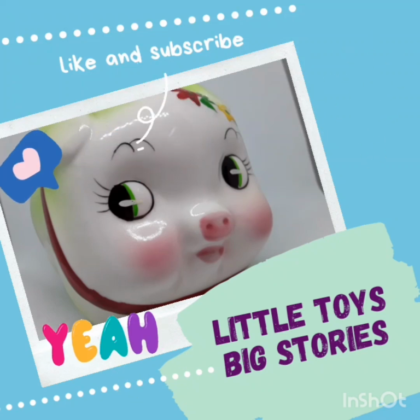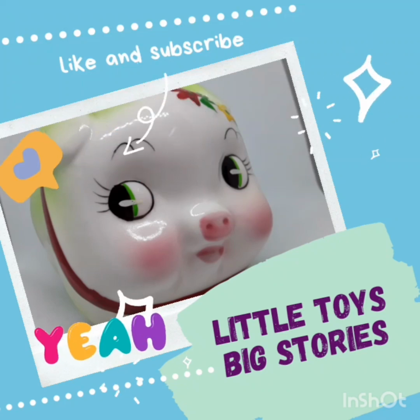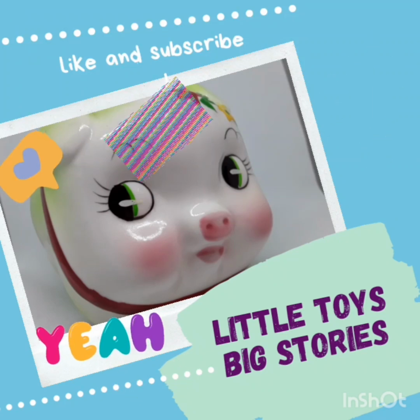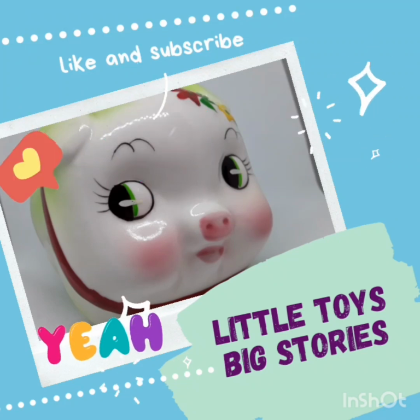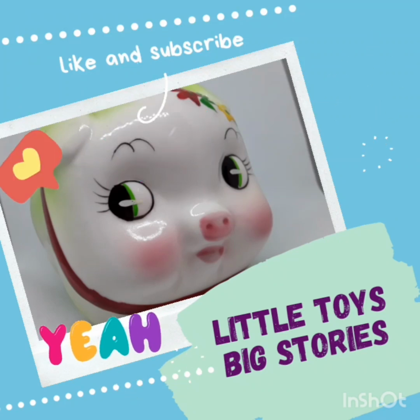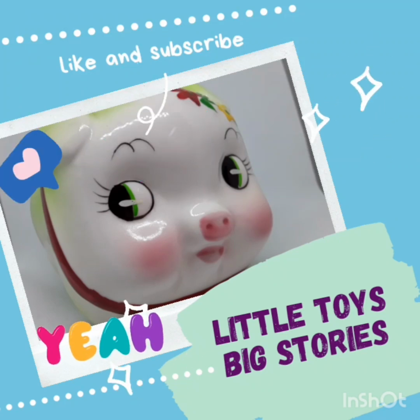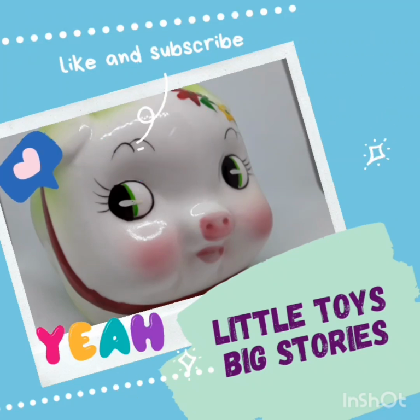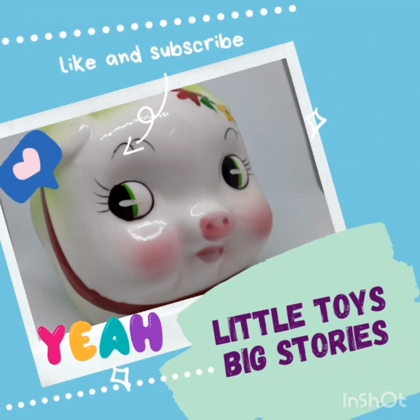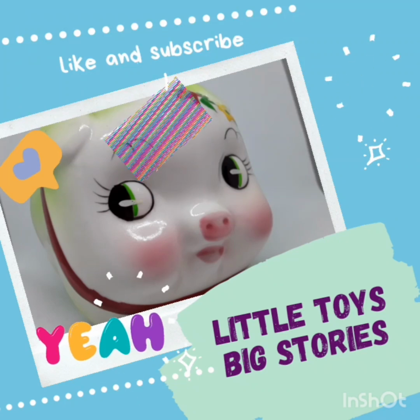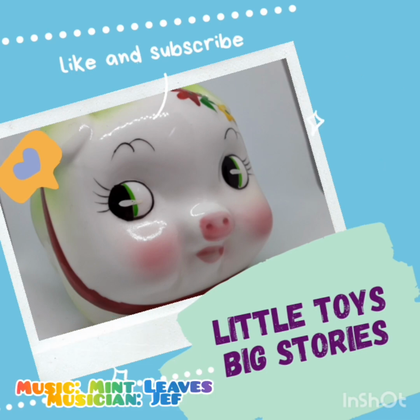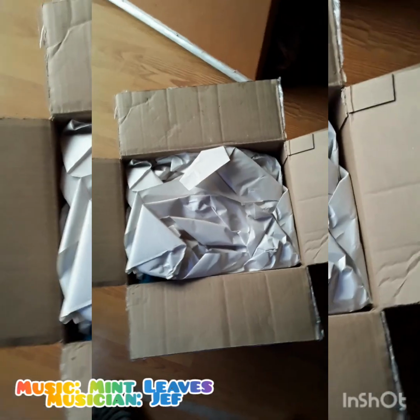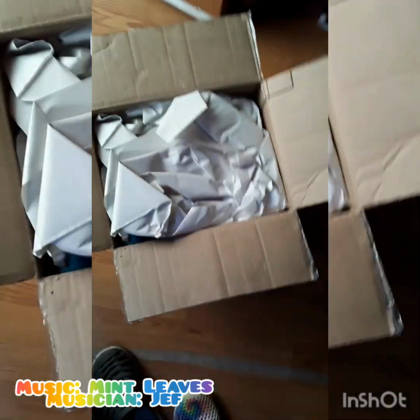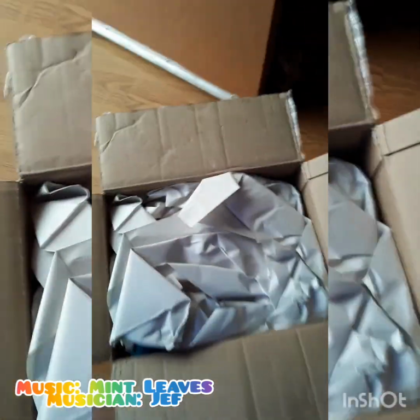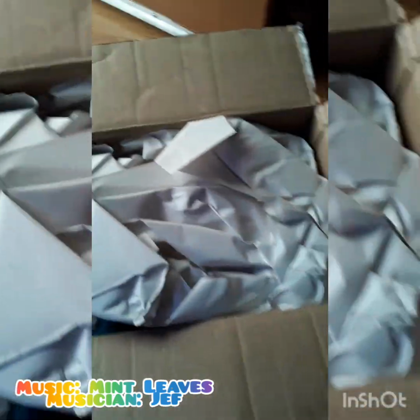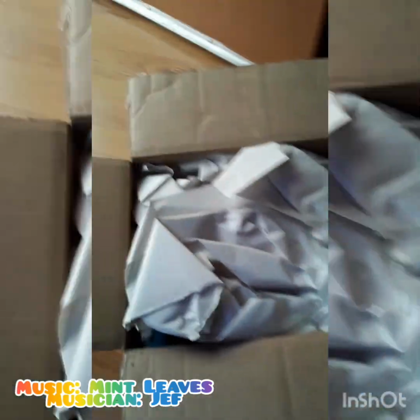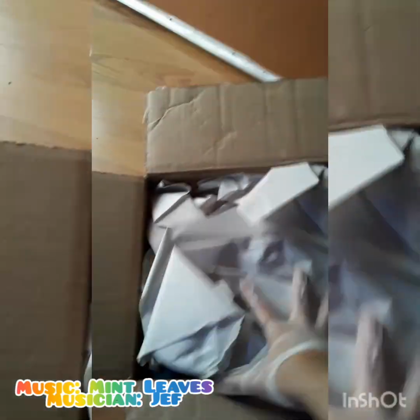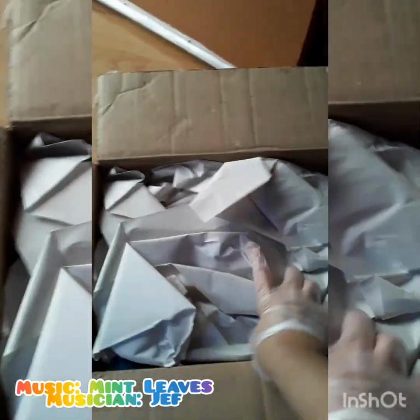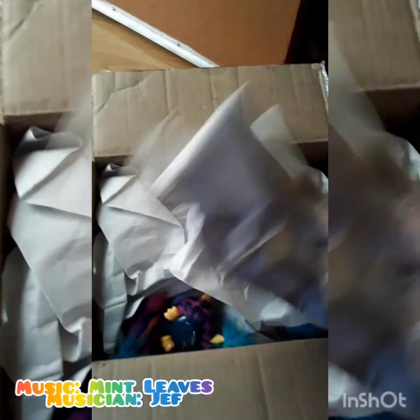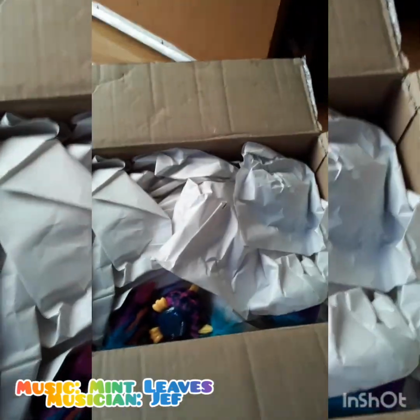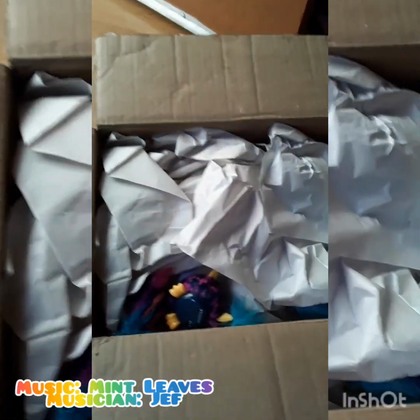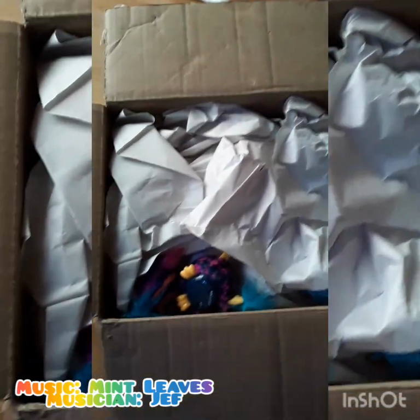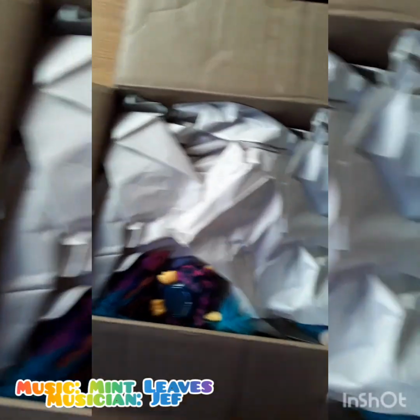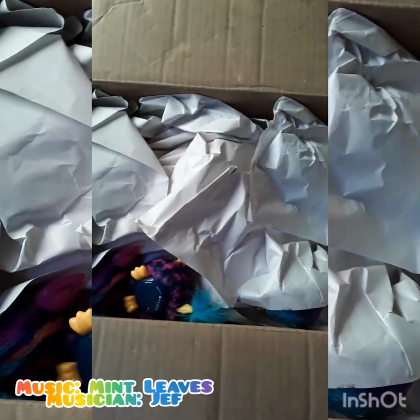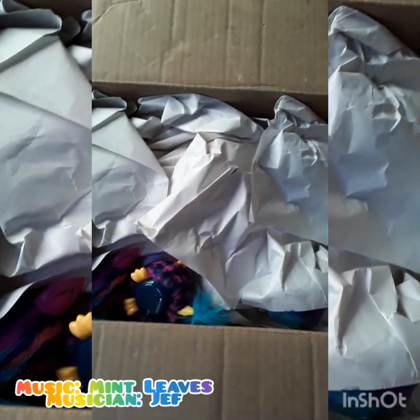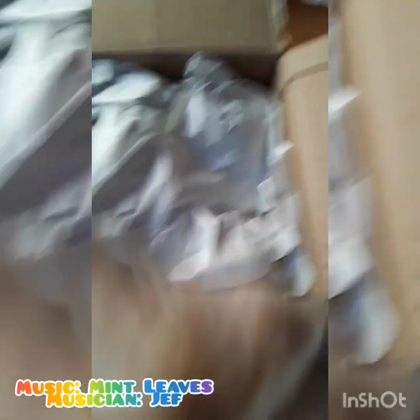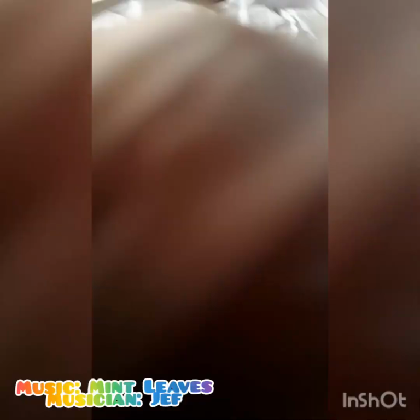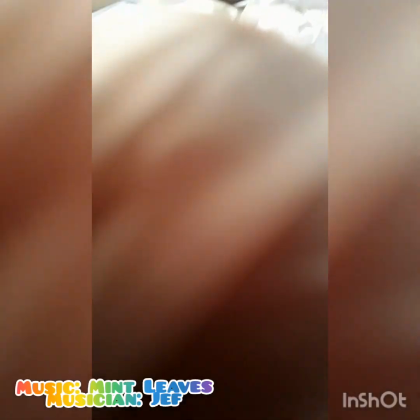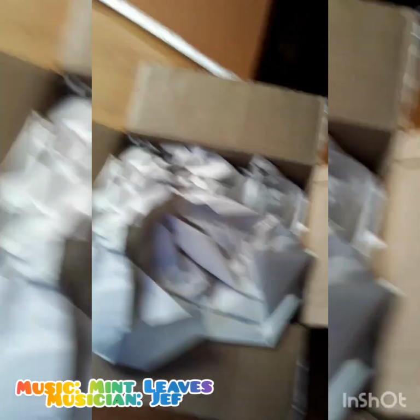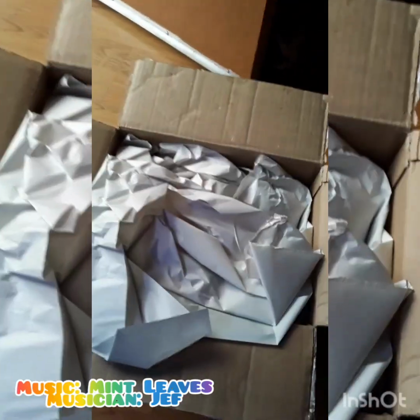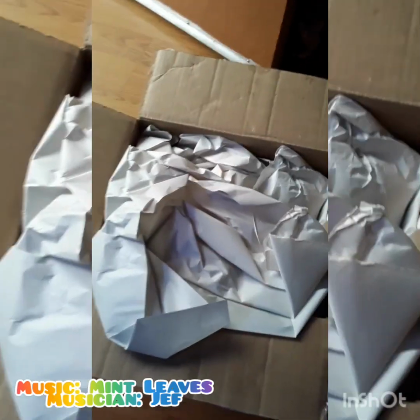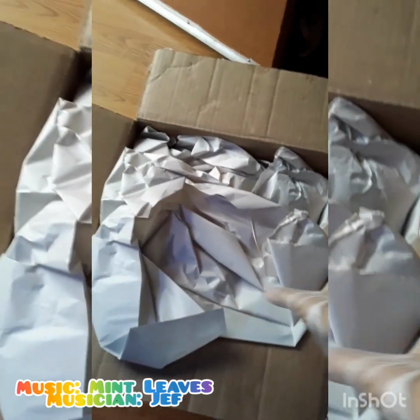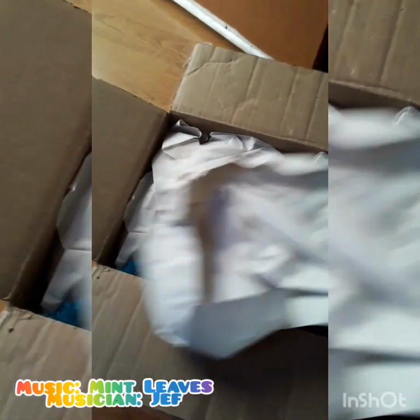Hi everybody, welcome back to my channel. Please don't forget to like and subscribe. Today we're gonna be going over this massive Furby package that I got from Mercari — it was $24 for a giant lot of Furbies, so let's check it out.